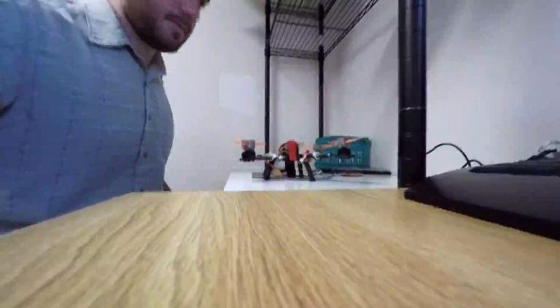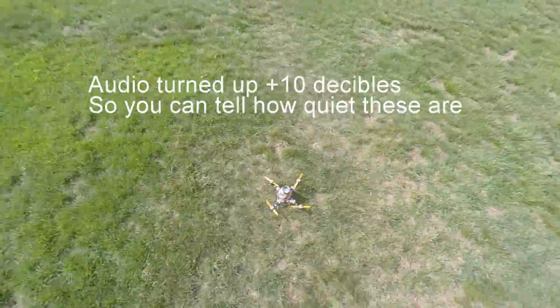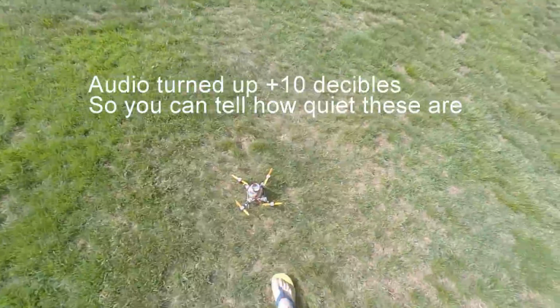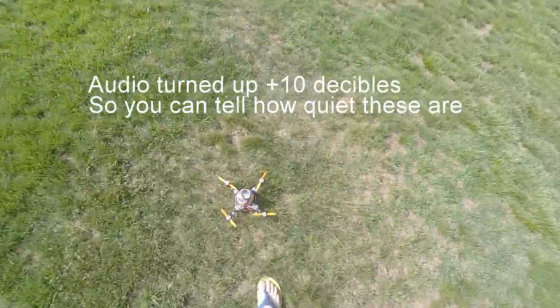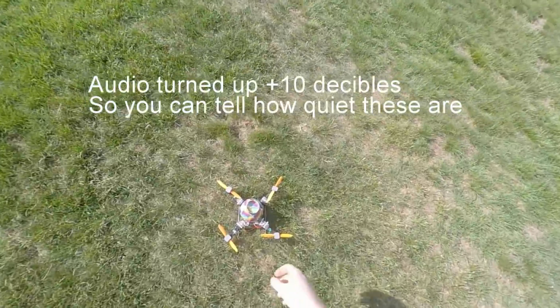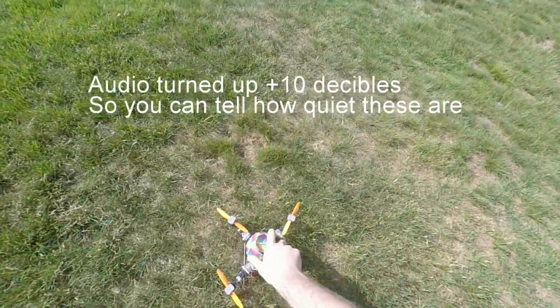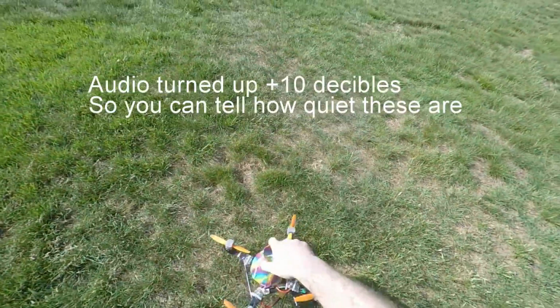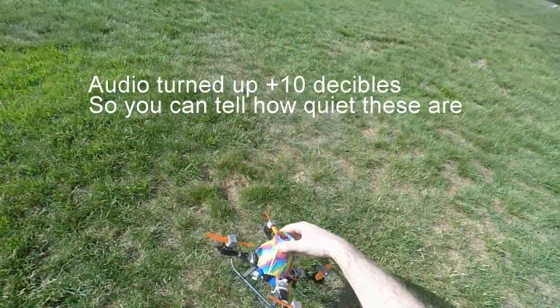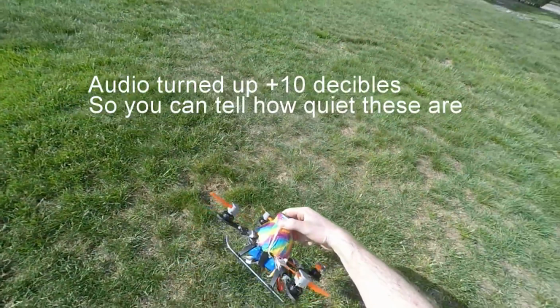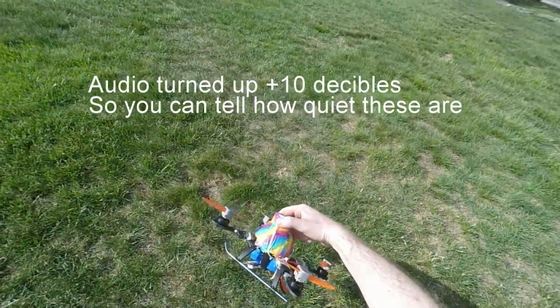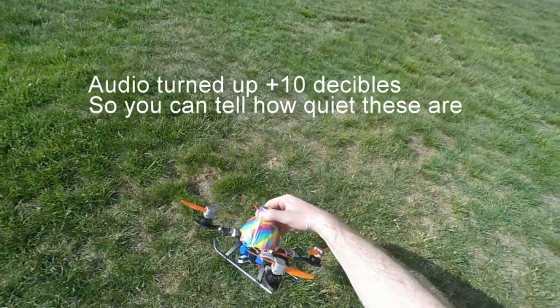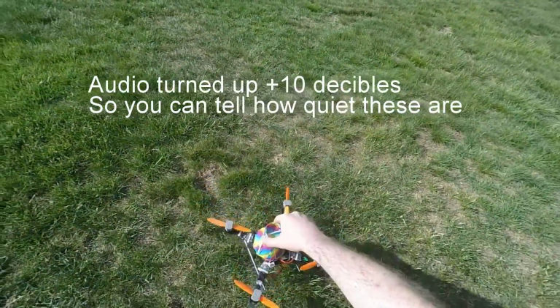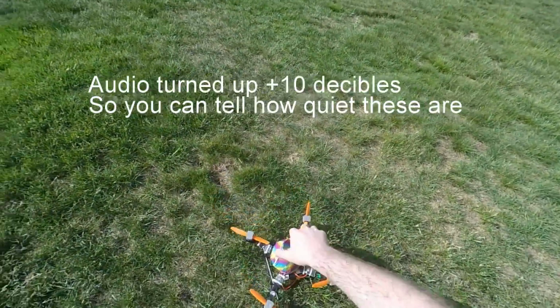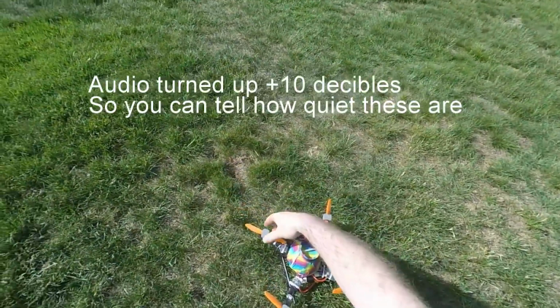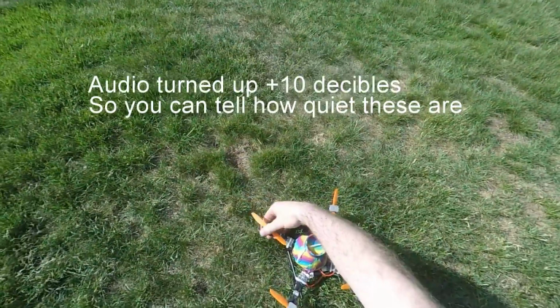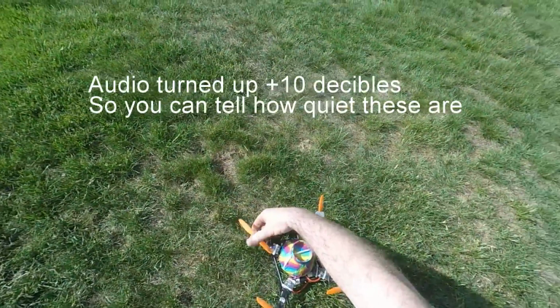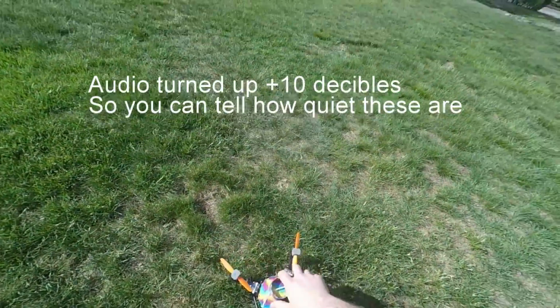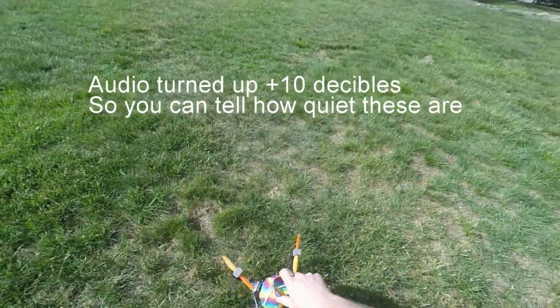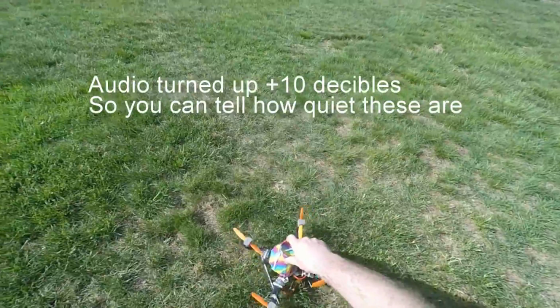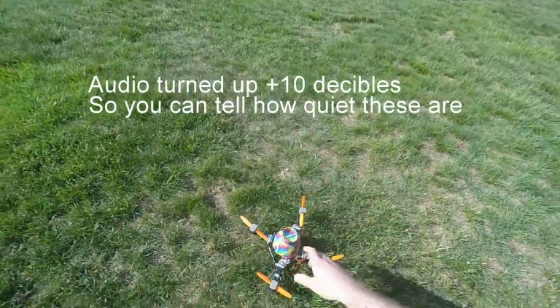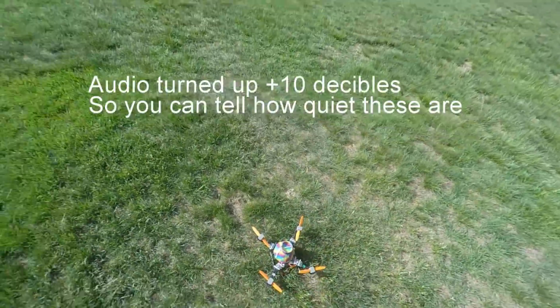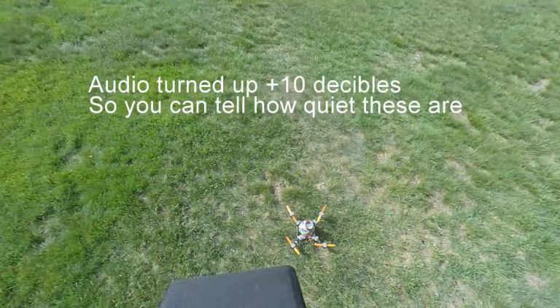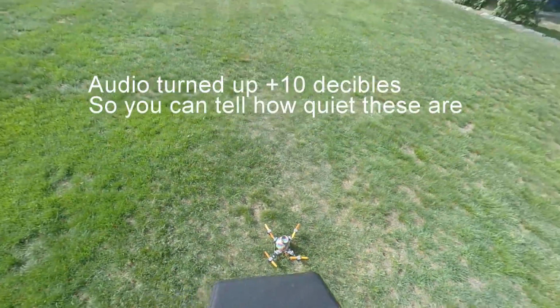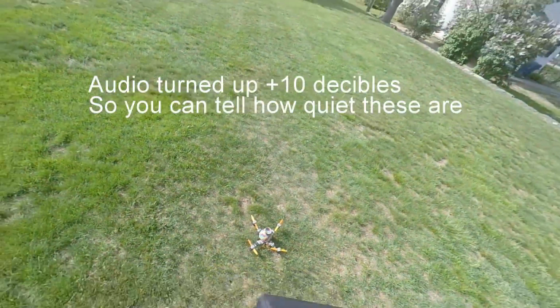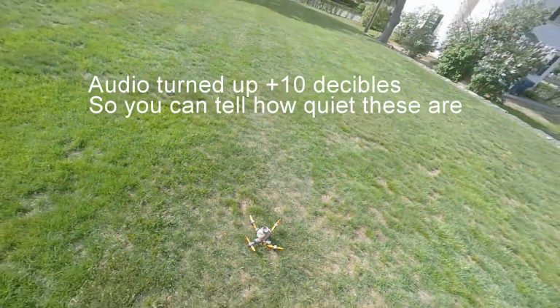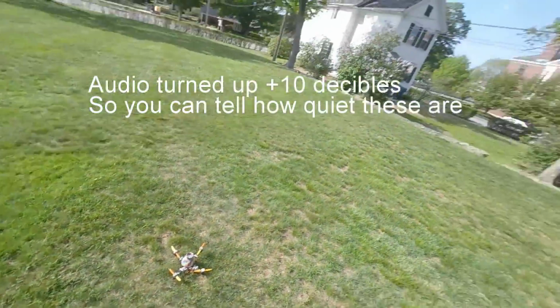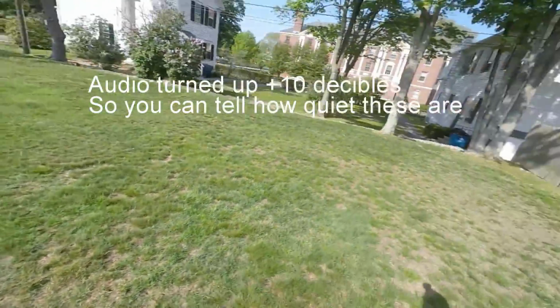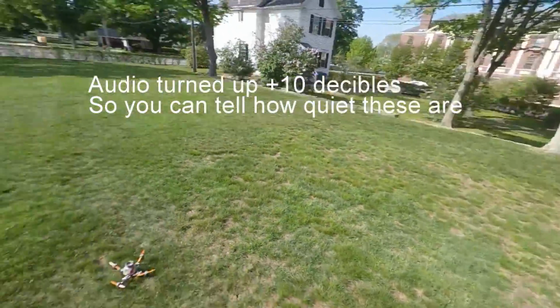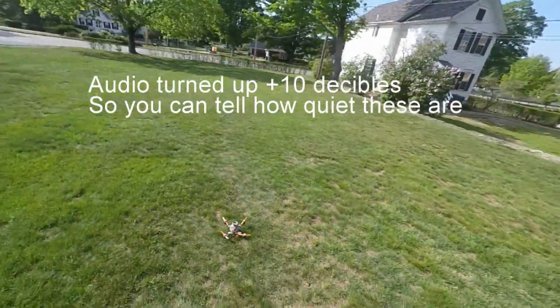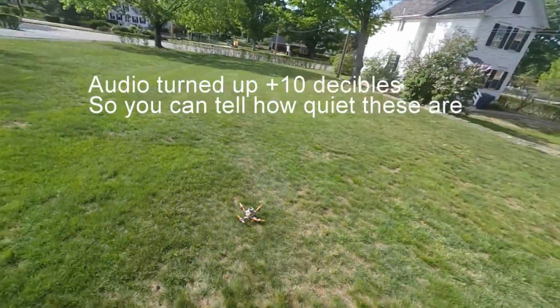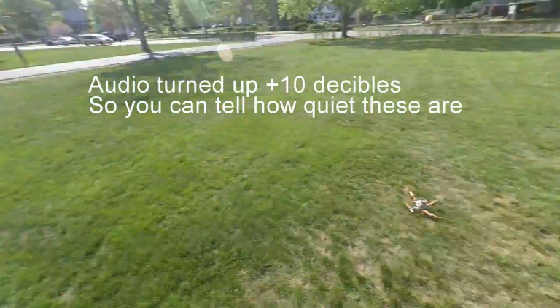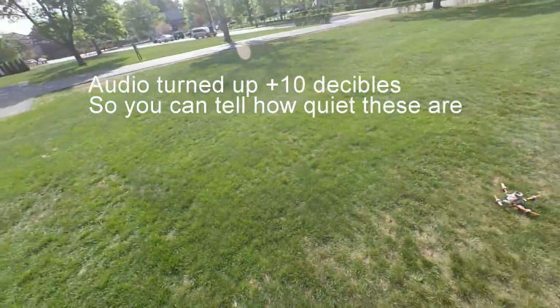This is the test flight of the latest version of these prop adapters from the Reddit user ReadItAgainAndAgain. My battery's pretty low, so this is going to be quick.